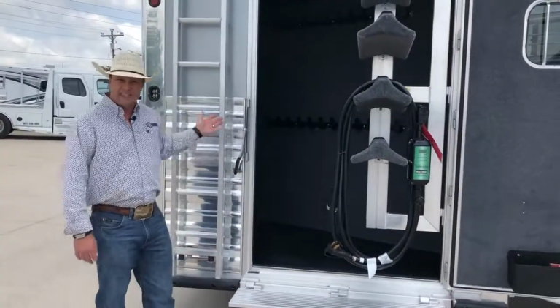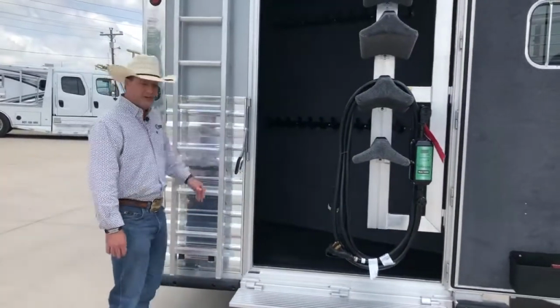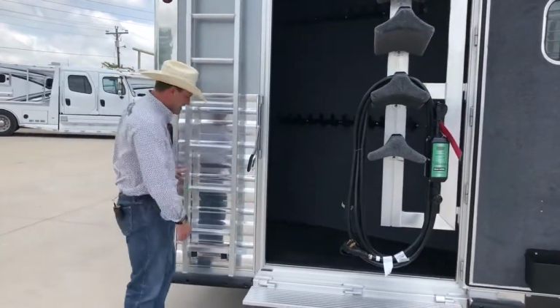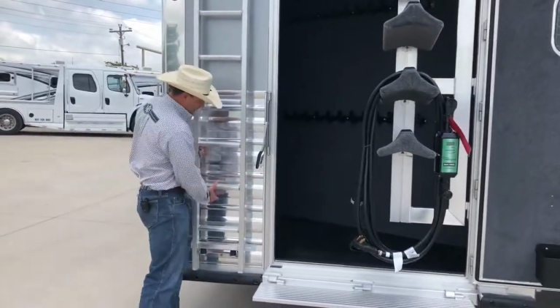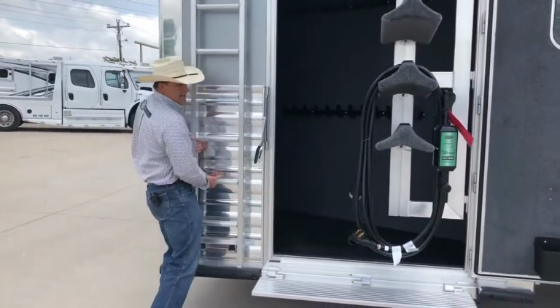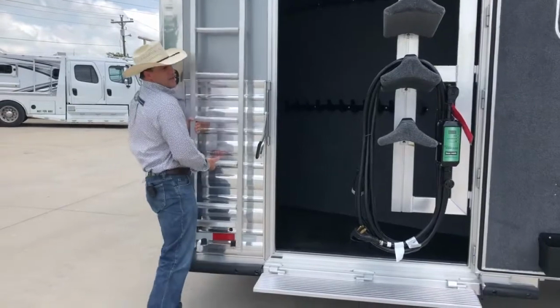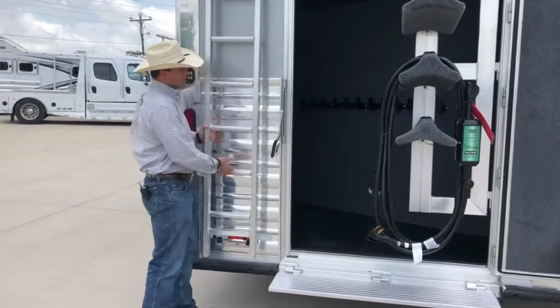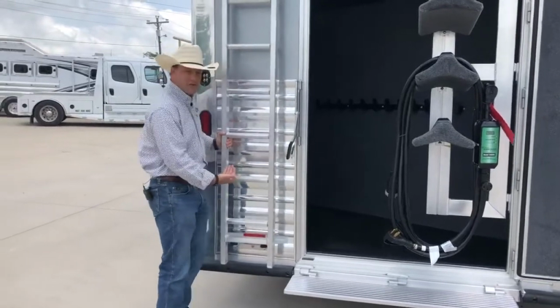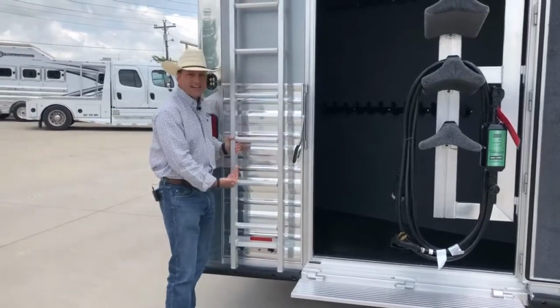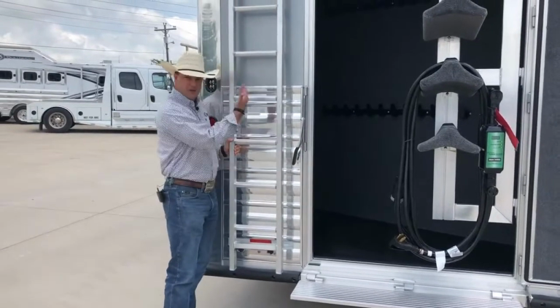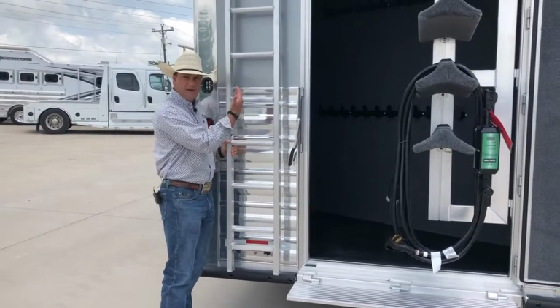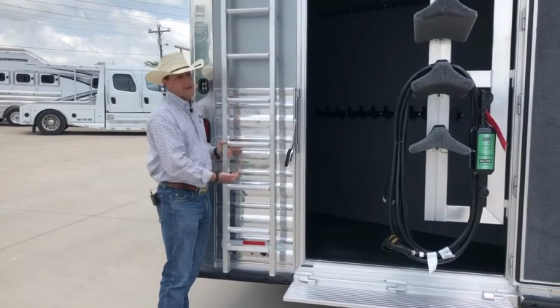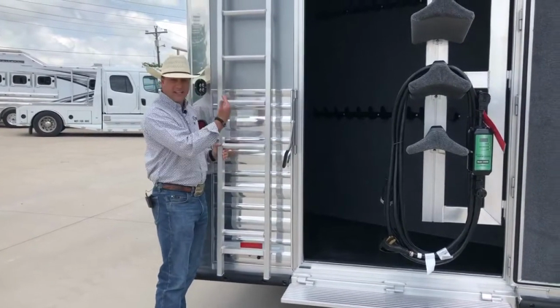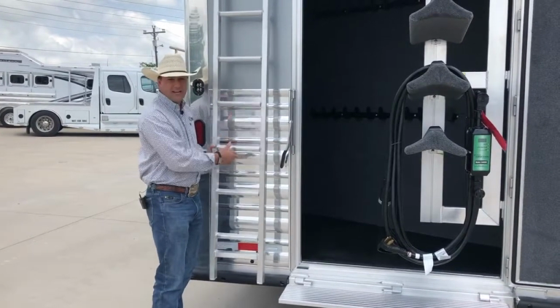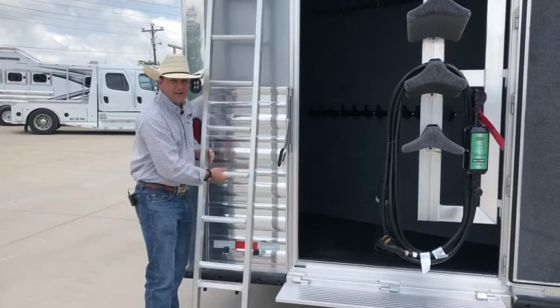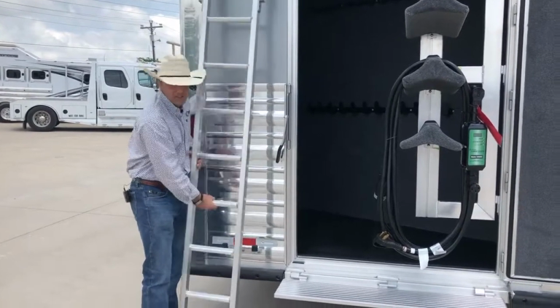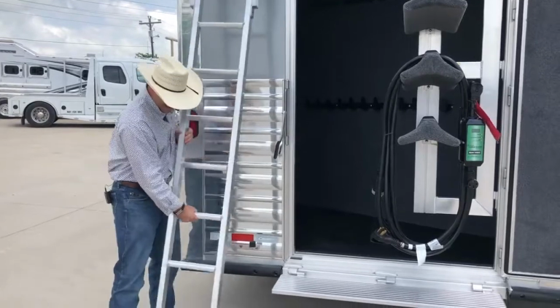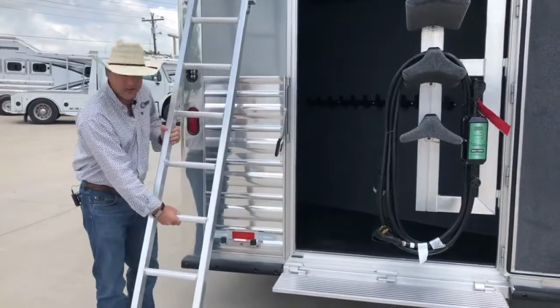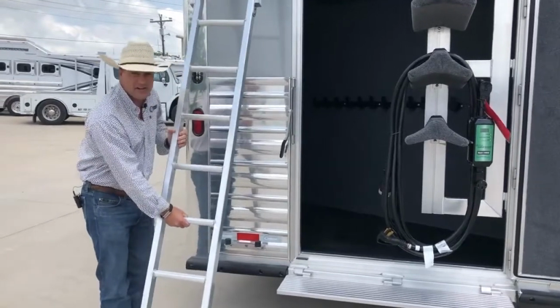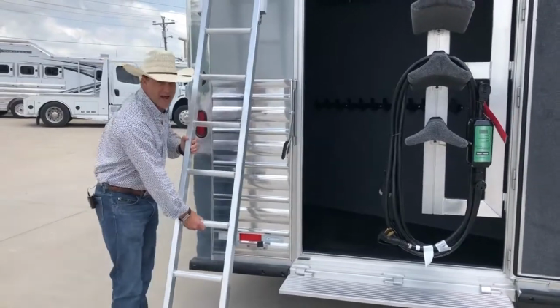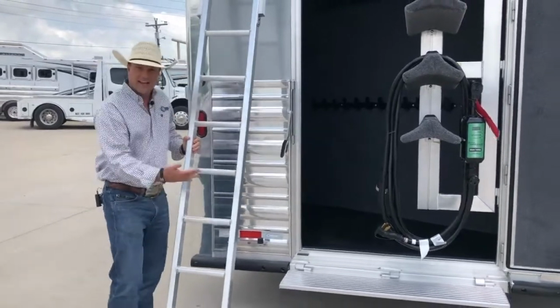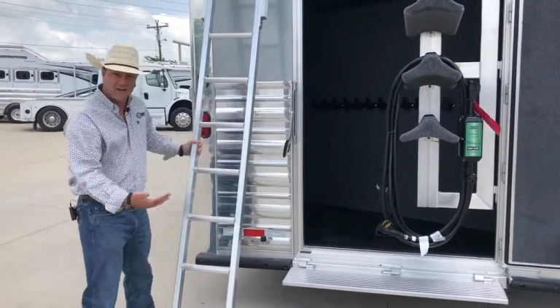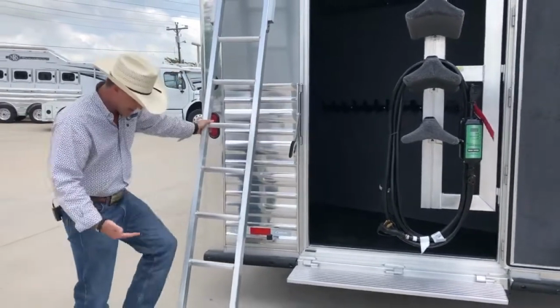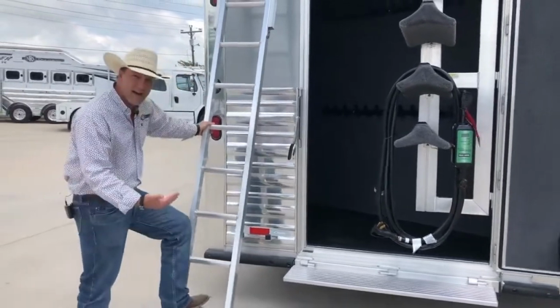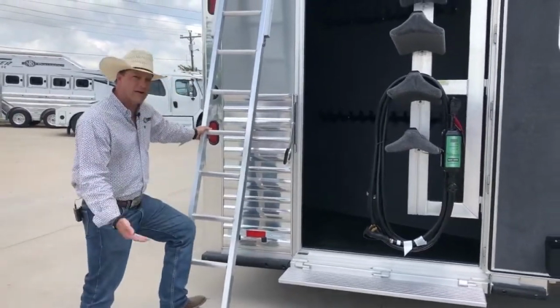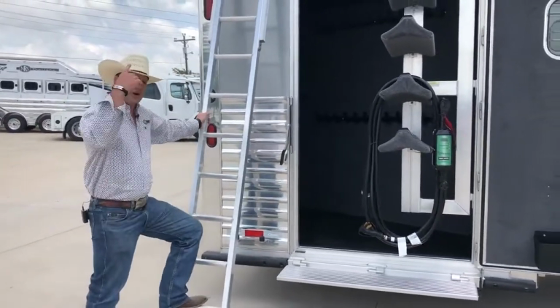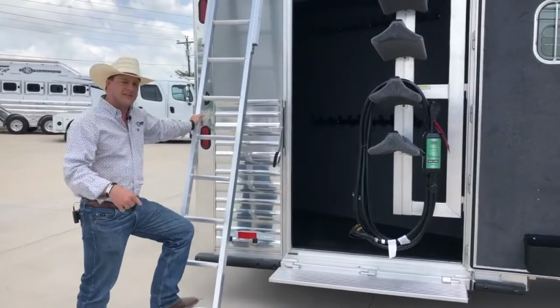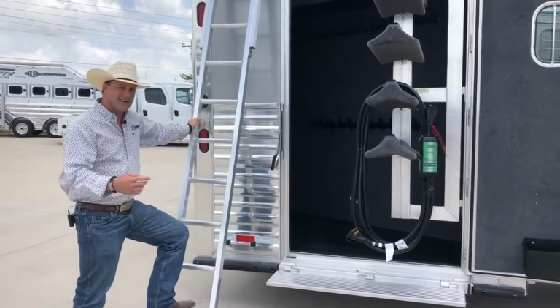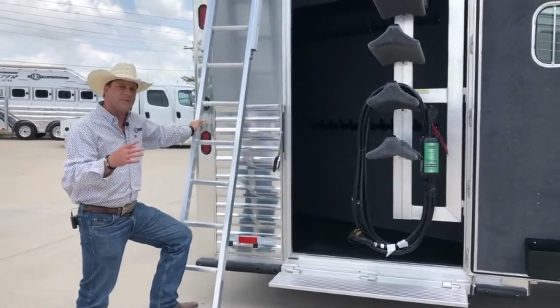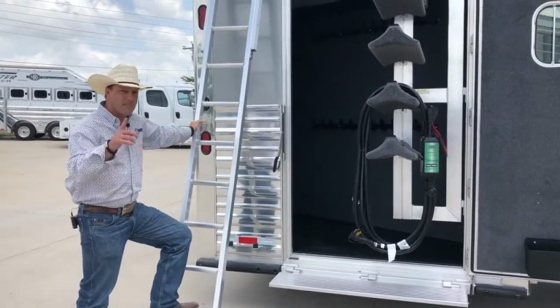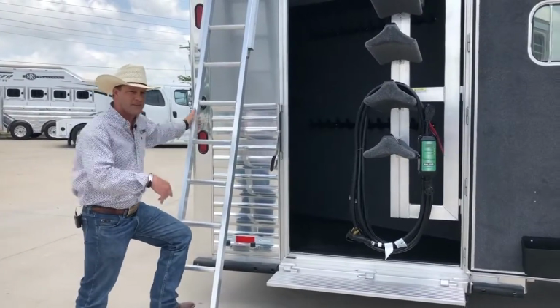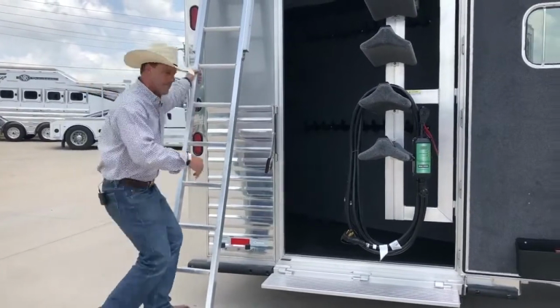The next thing I want to show you is this easy-angle ladder. Most hay rack ladders are straight up and down — it's really tough to get up there. This easy-angle ladder comes out and down so you can get right up here. Let's go on up and take a look at the top of this hay pod.